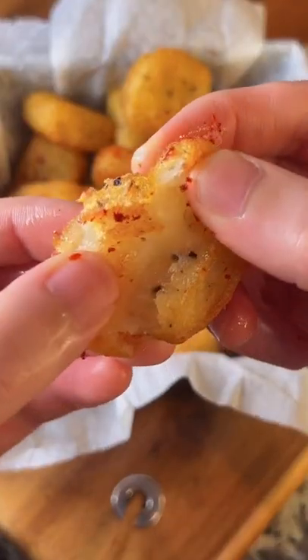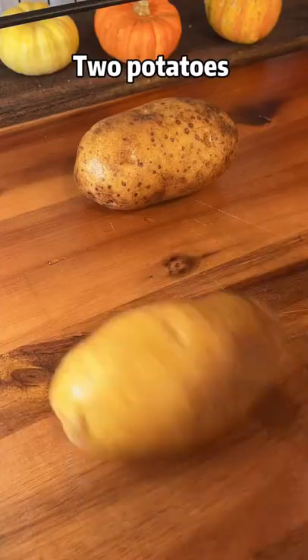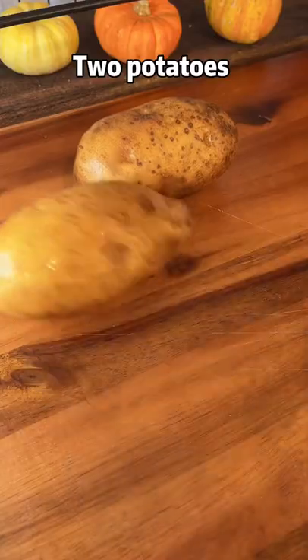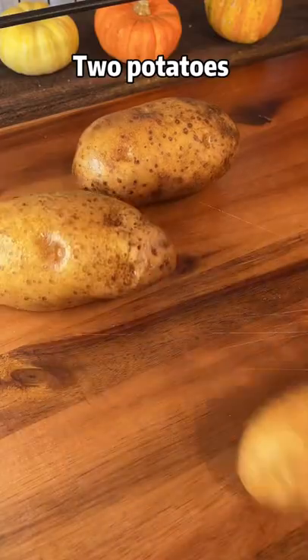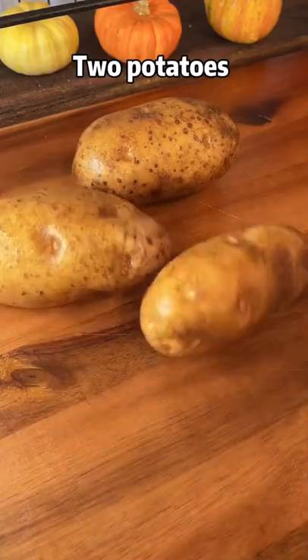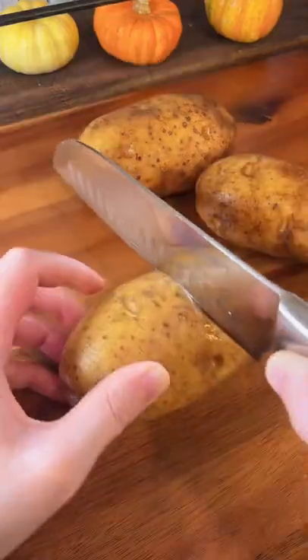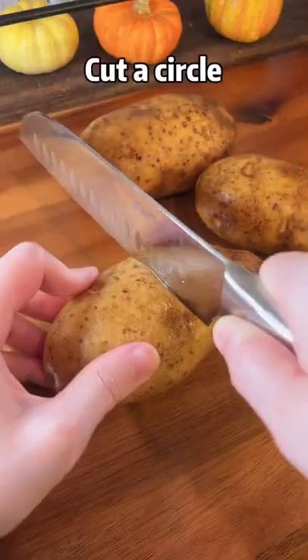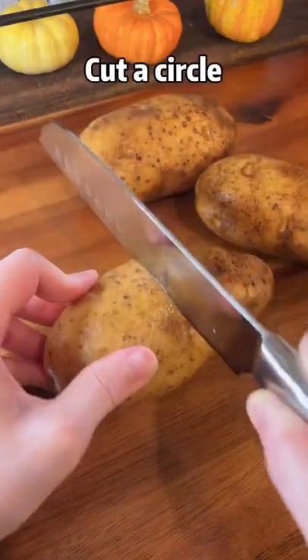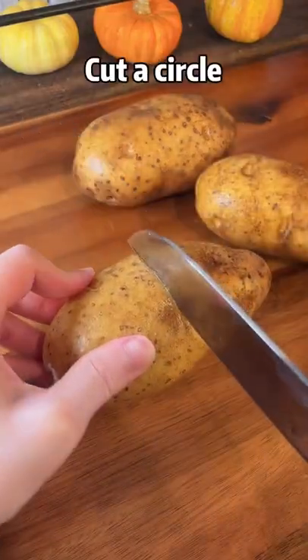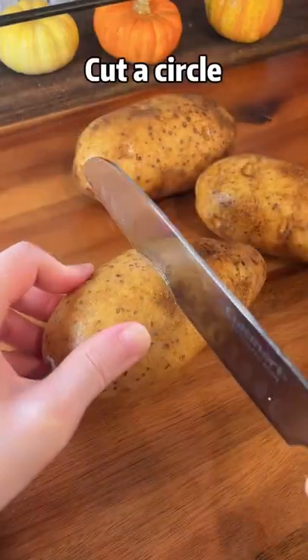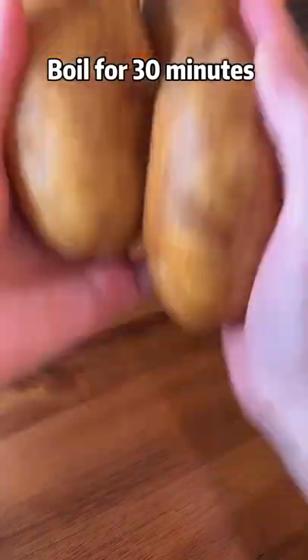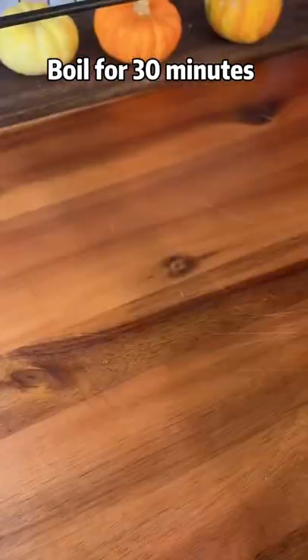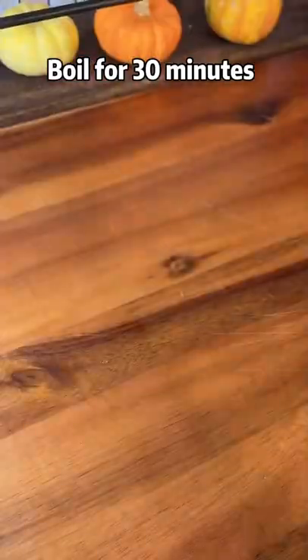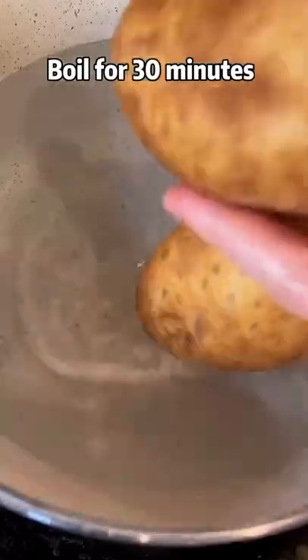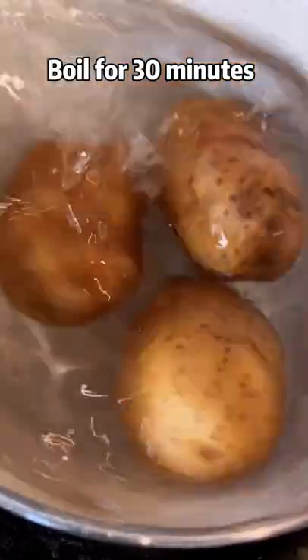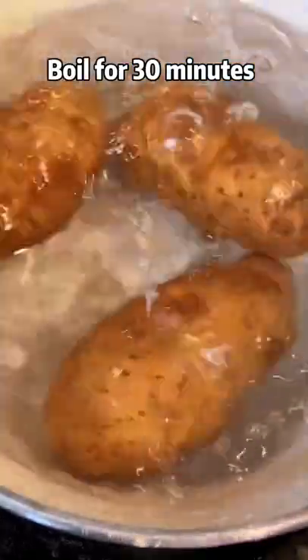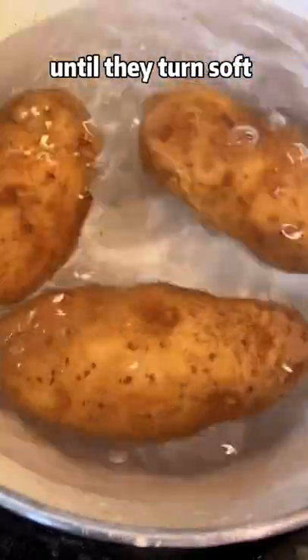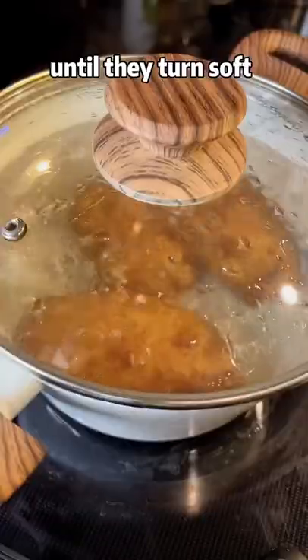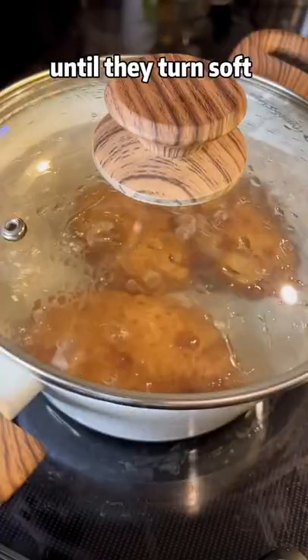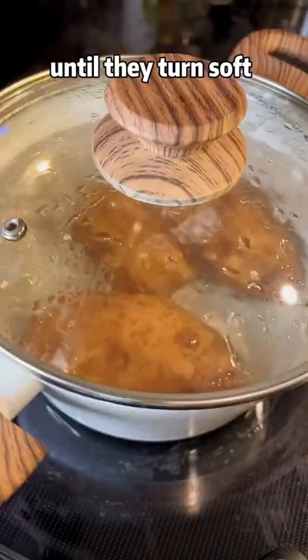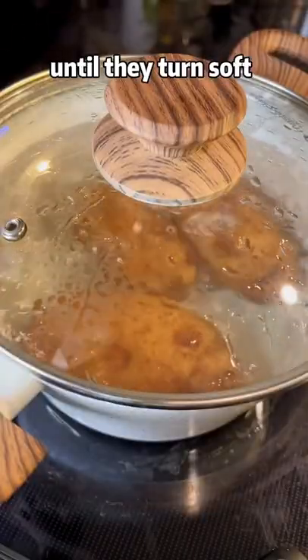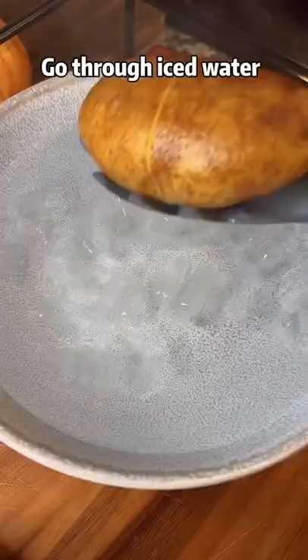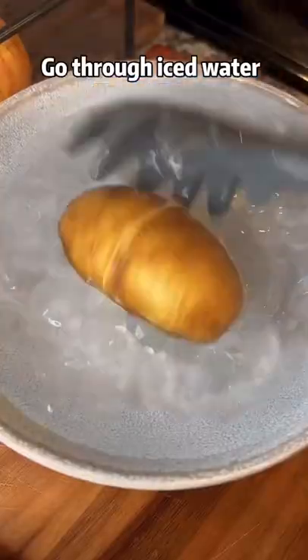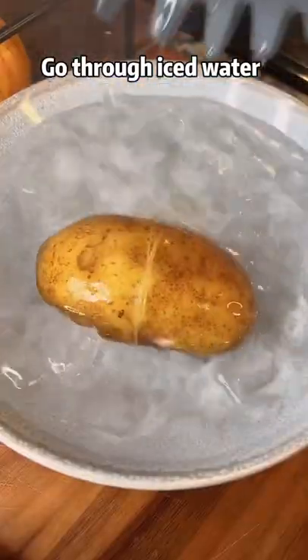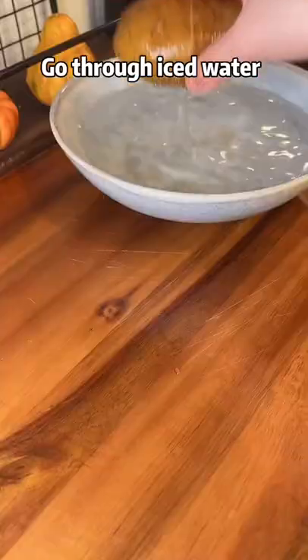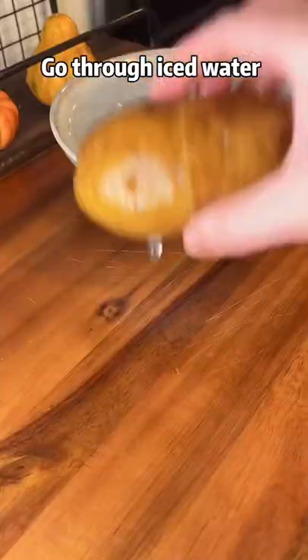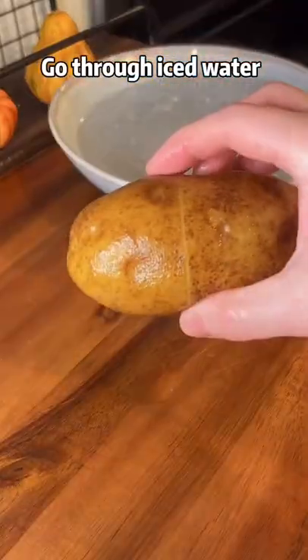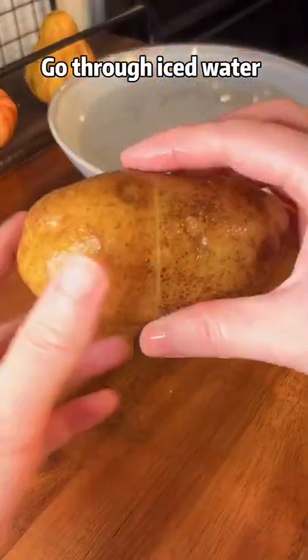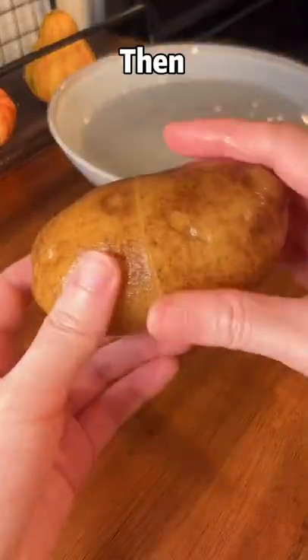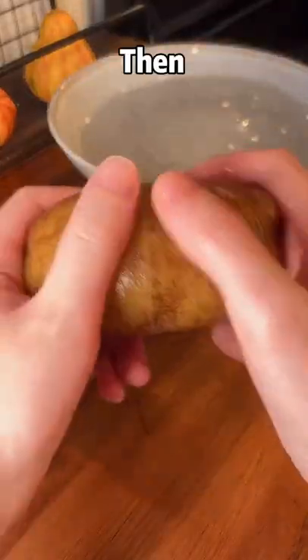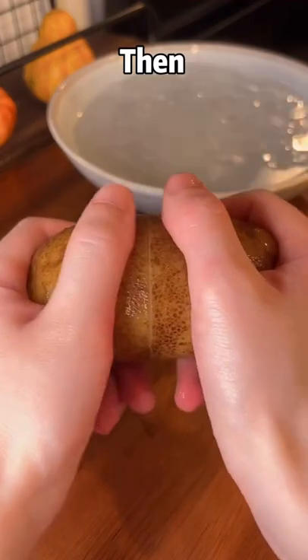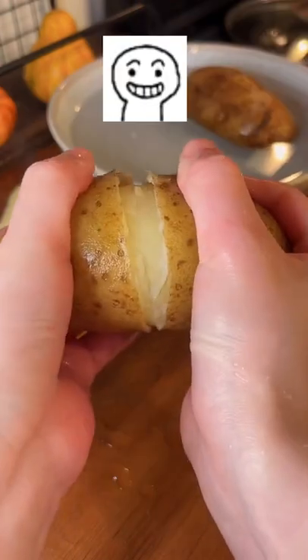Two potatoes, cut into circles, boil for 30 minutes until soft. Go through iced water.